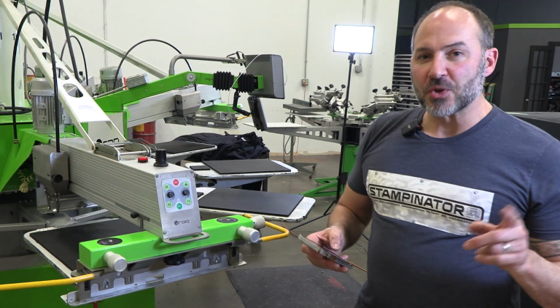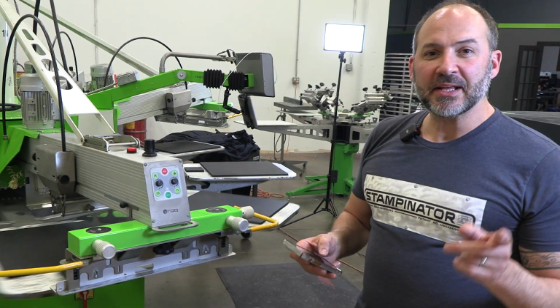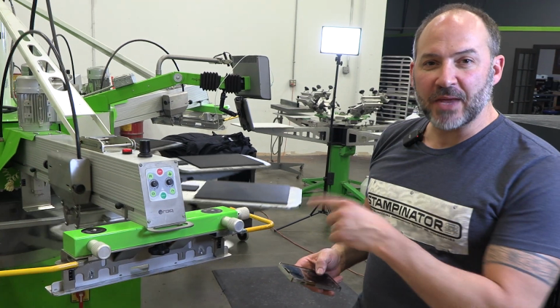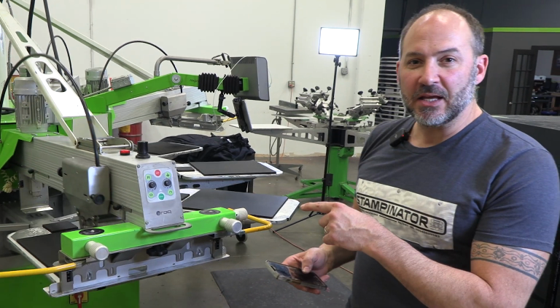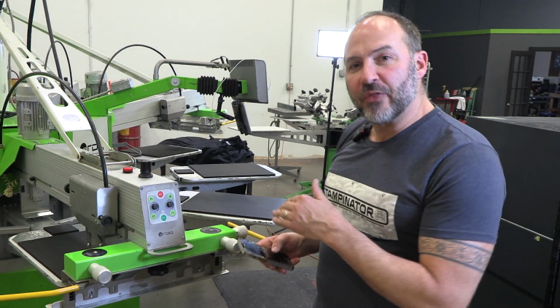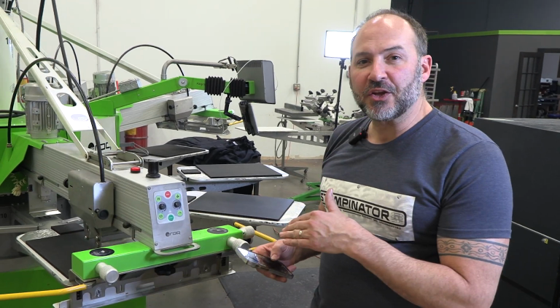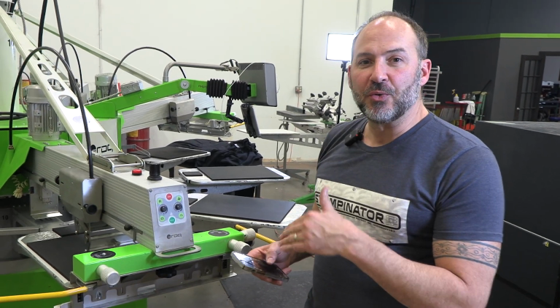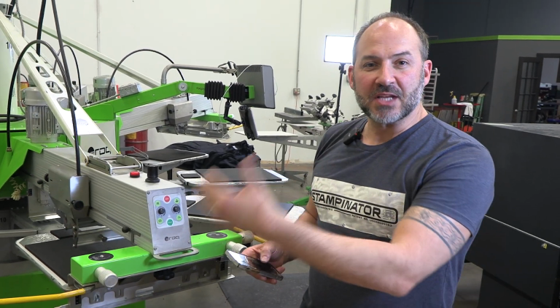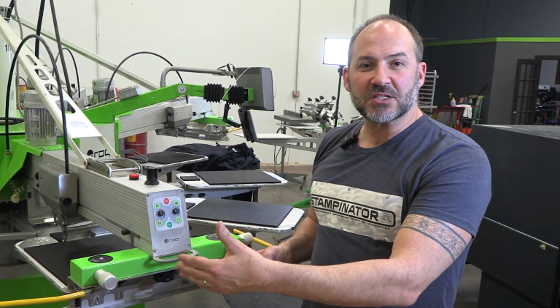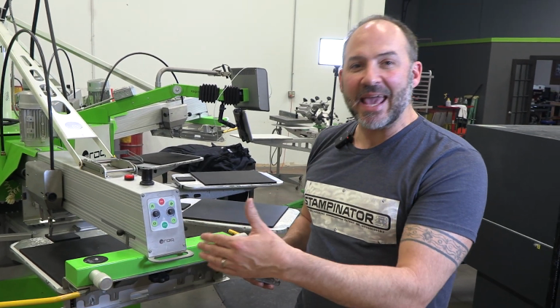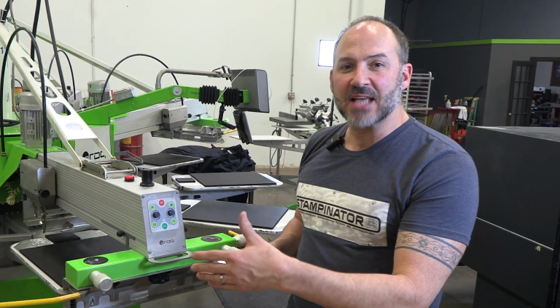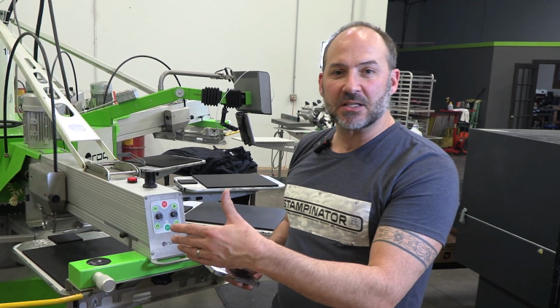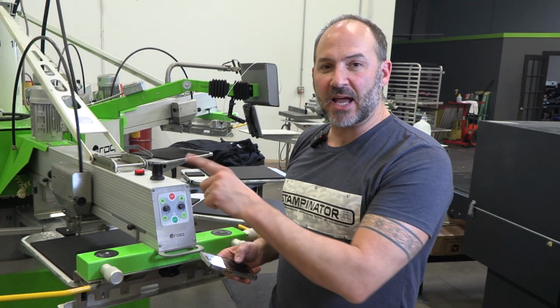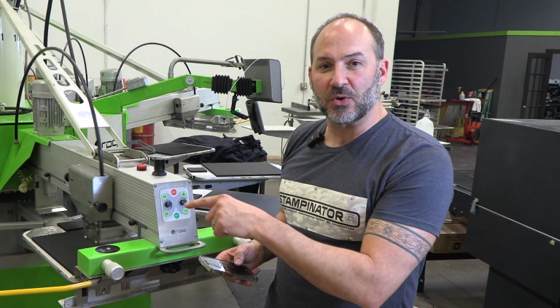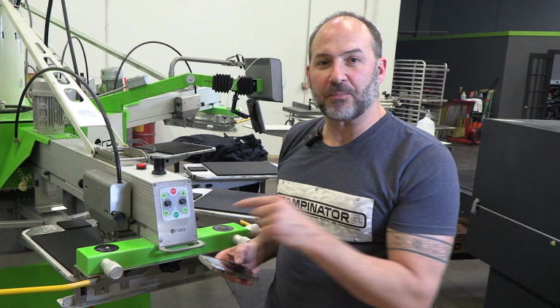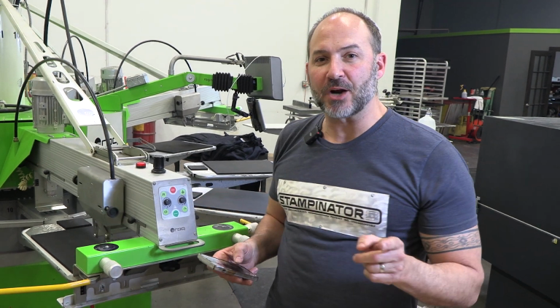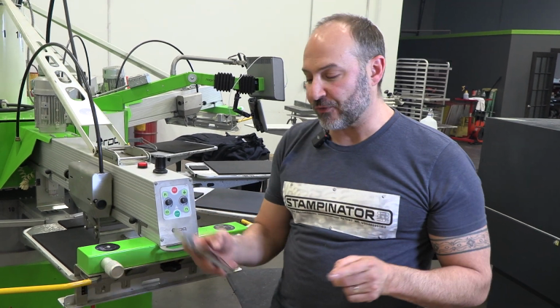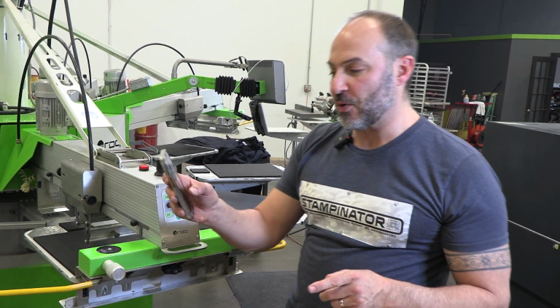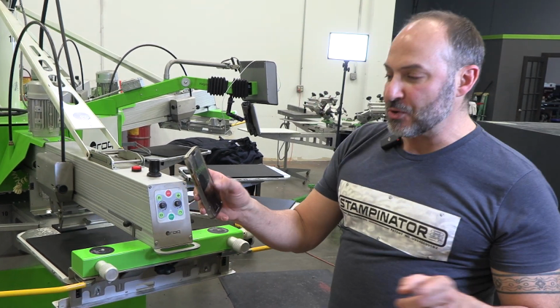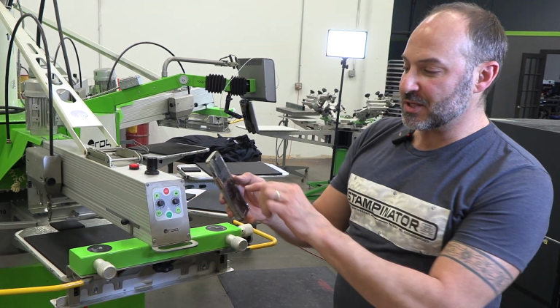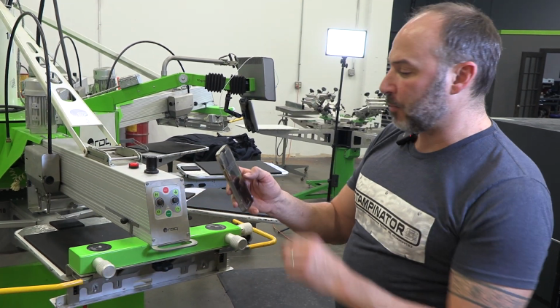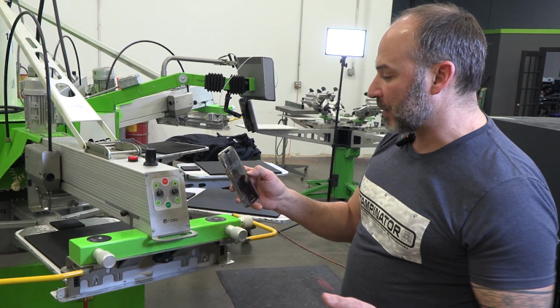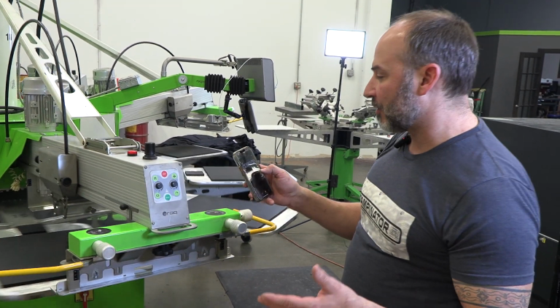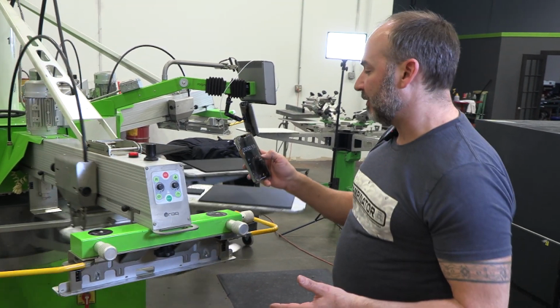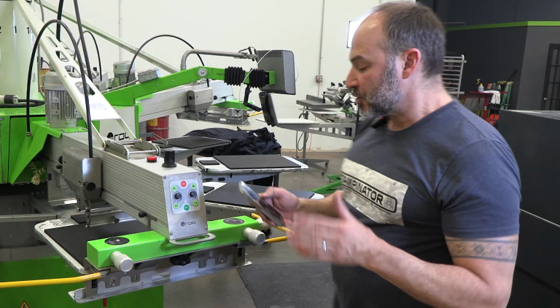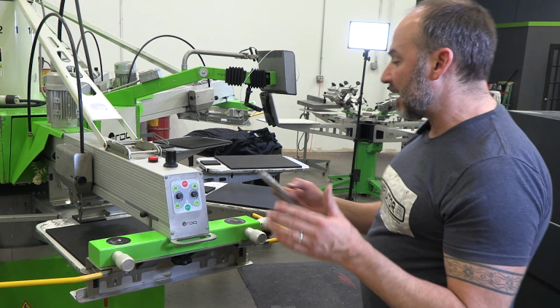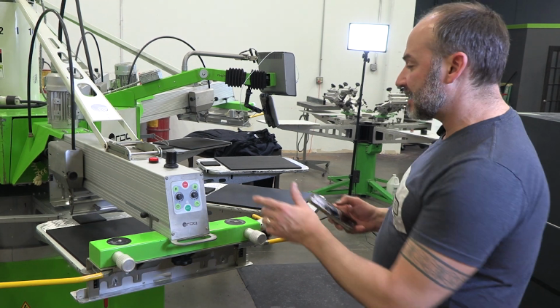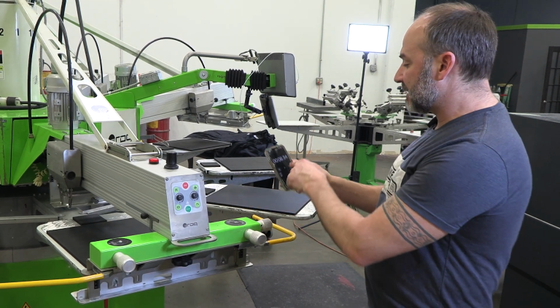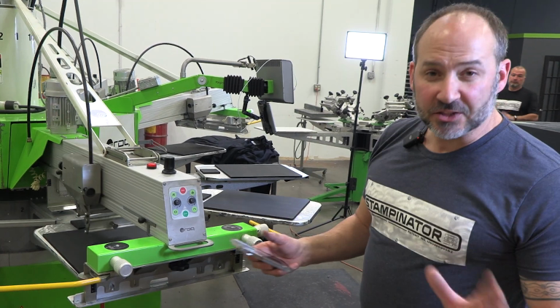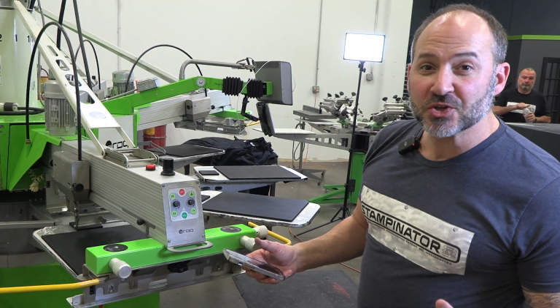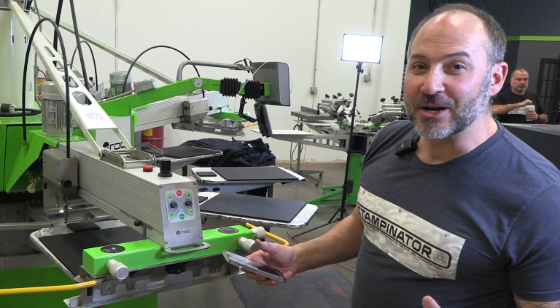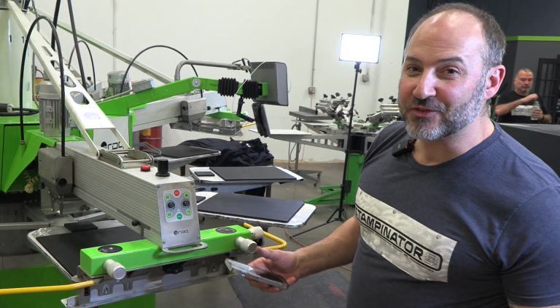We're setting the speed on the ROC-U to give us about eight to nine seconds to print our transfer. I use the stopwatch when it comes around. So once I get my eight seconds, it's time to start printing transfers.